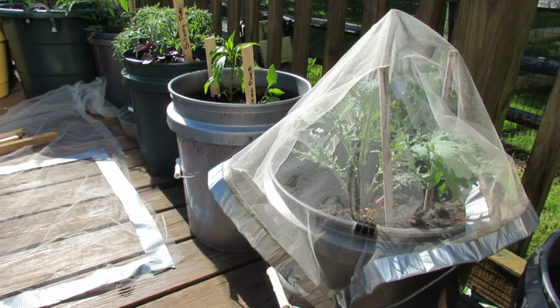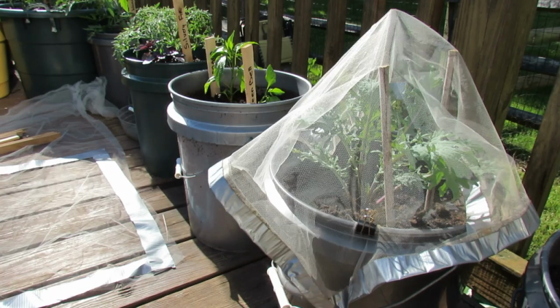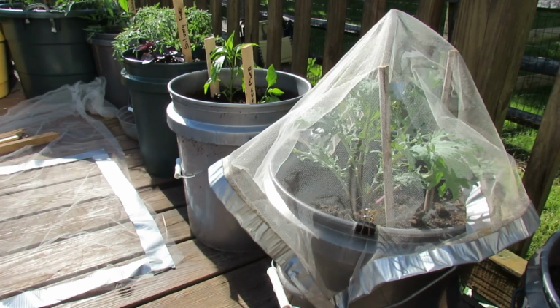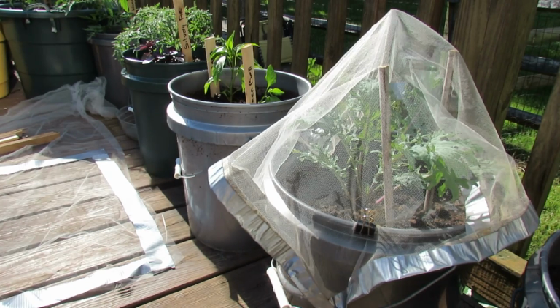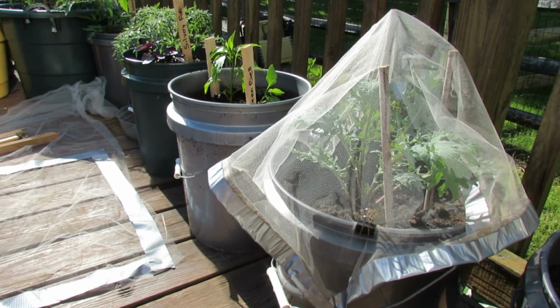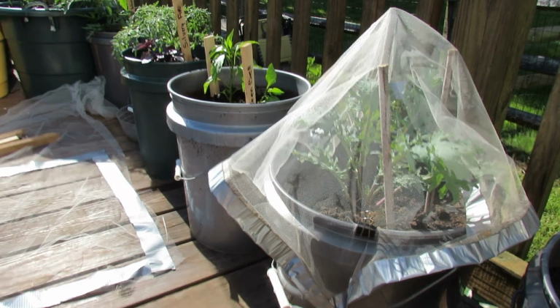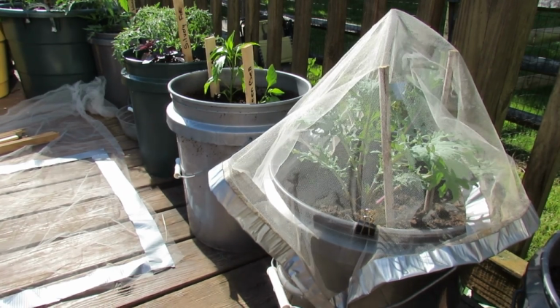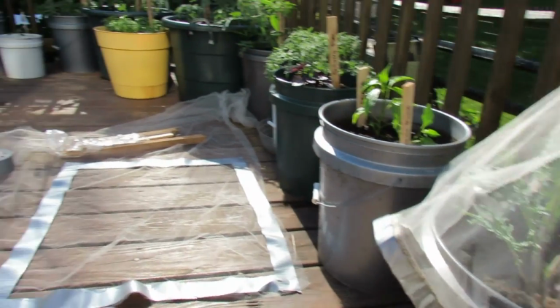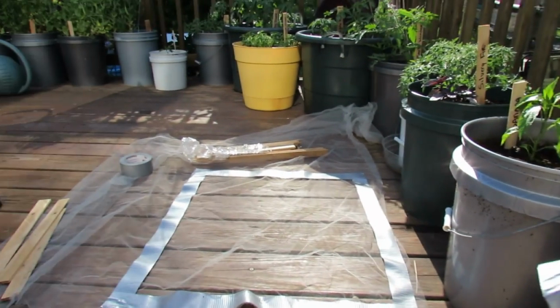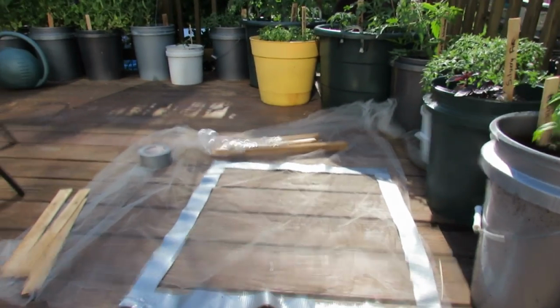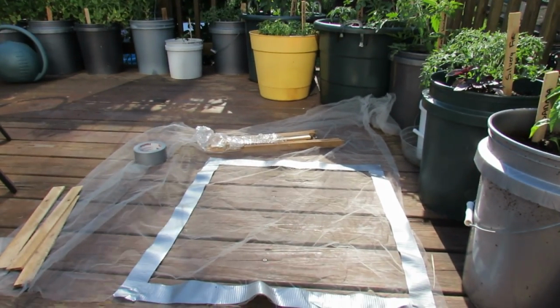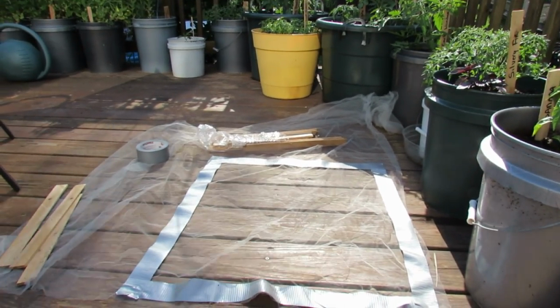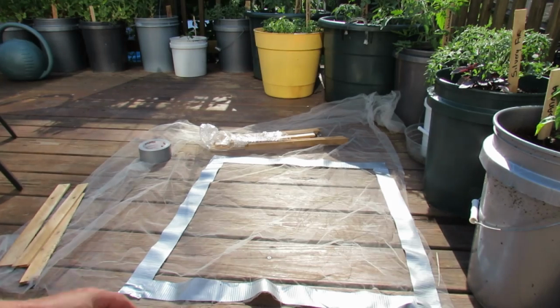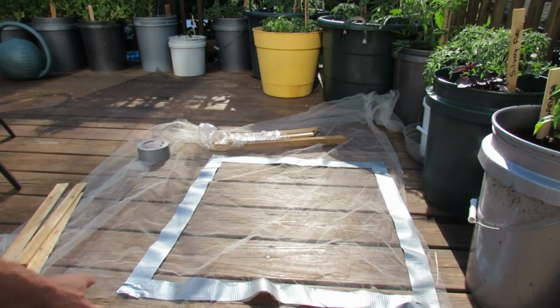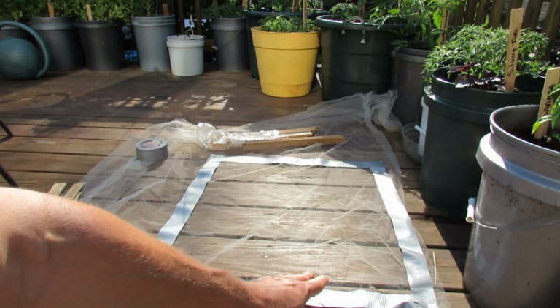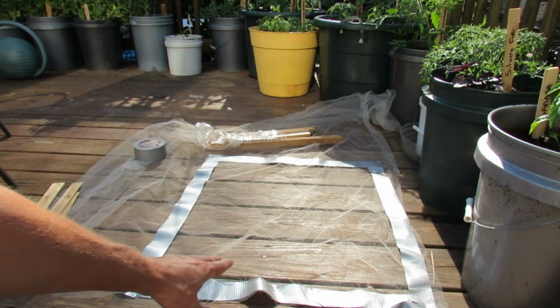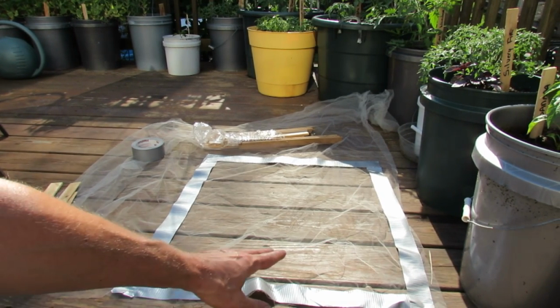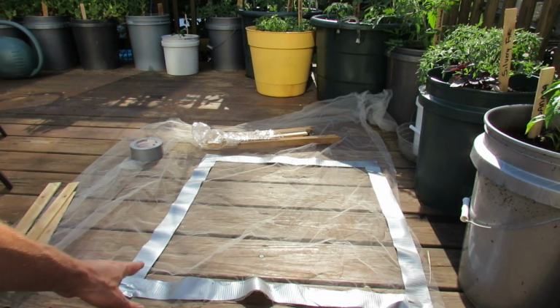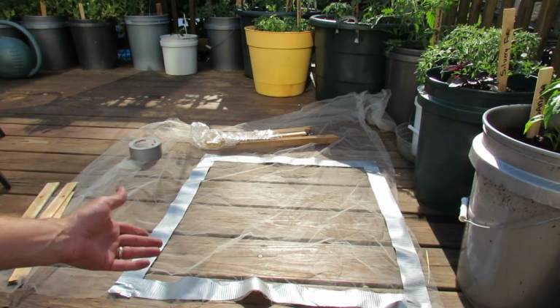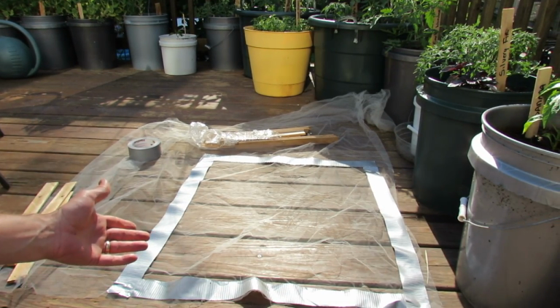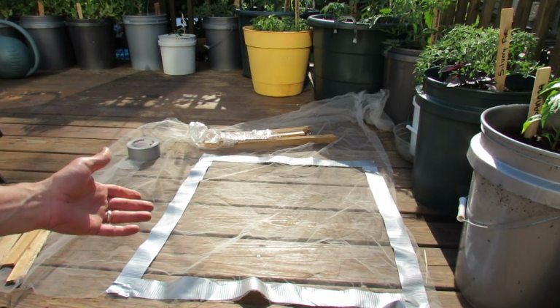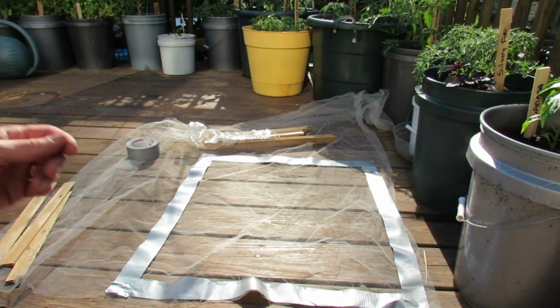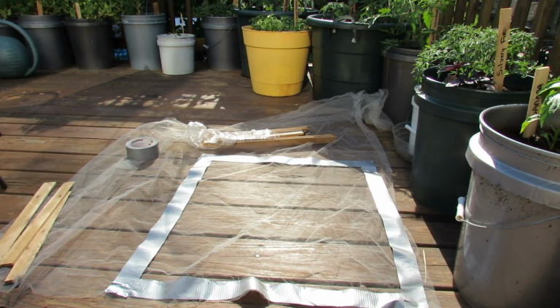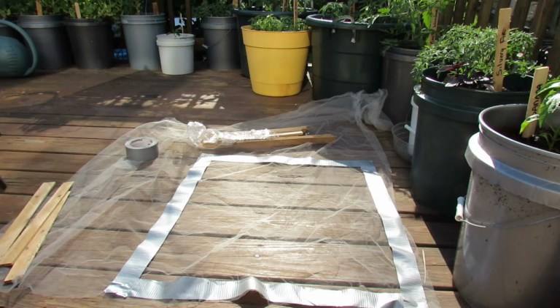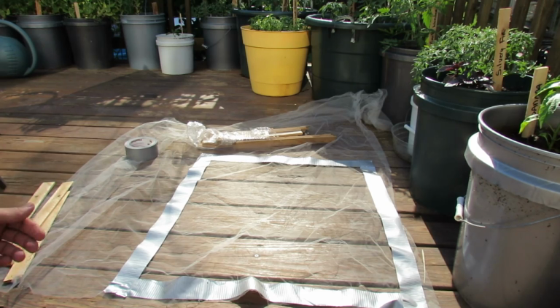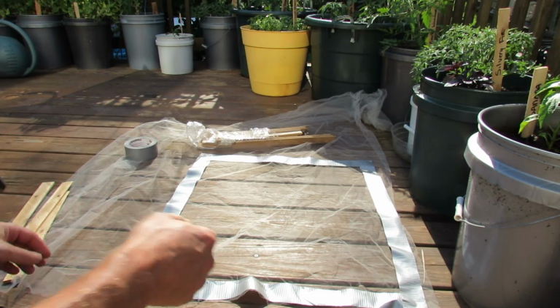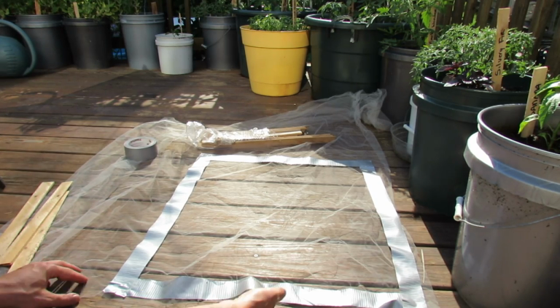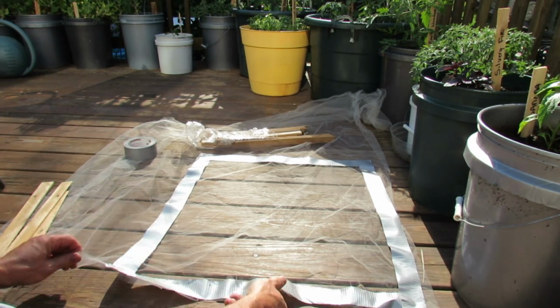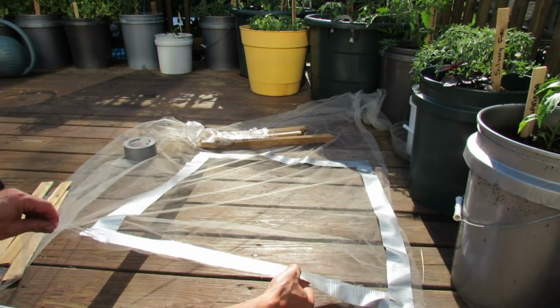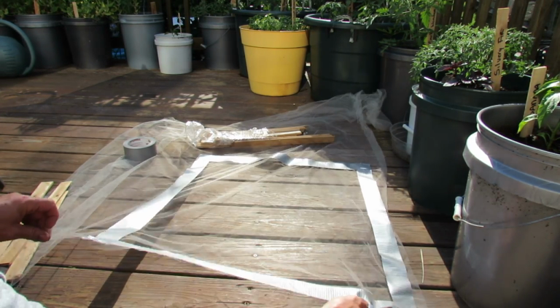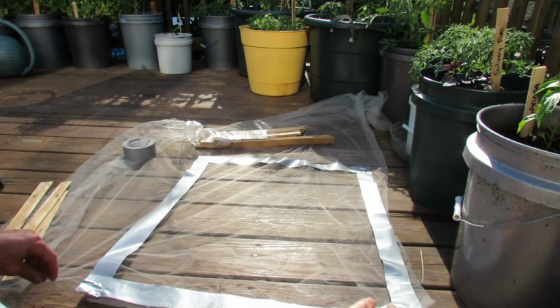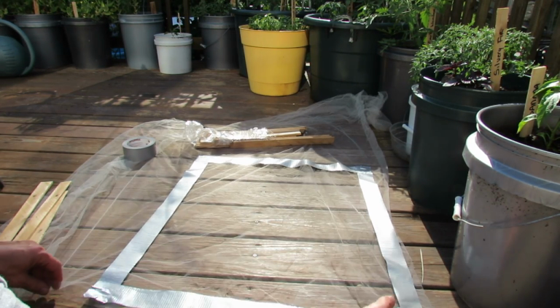So how you make it is you just go pick up some of the fabric. It comes in three feet wide, and you buy it by the yard — it's really inexpensive. Just go to any fabric store or craft store; they usually have this.